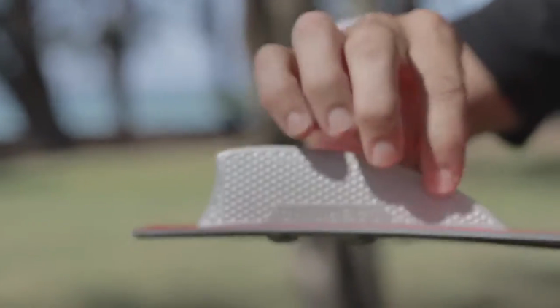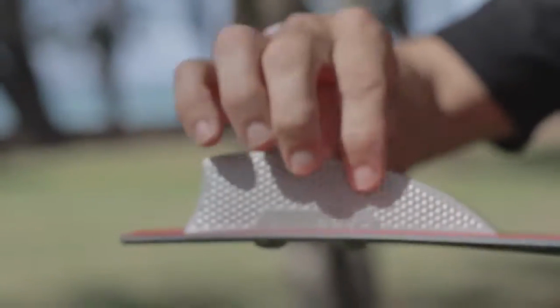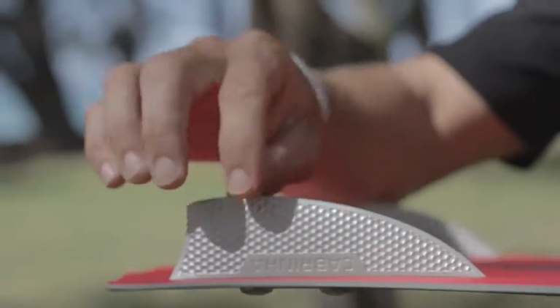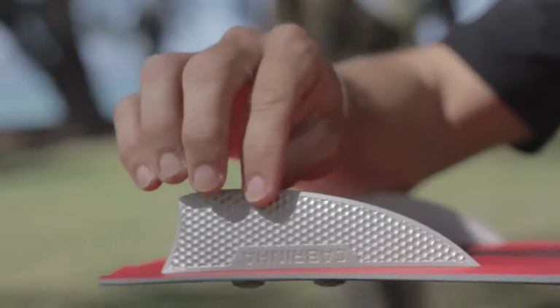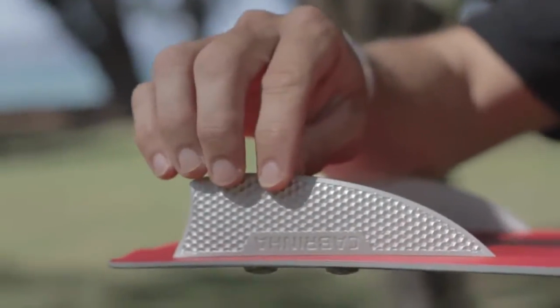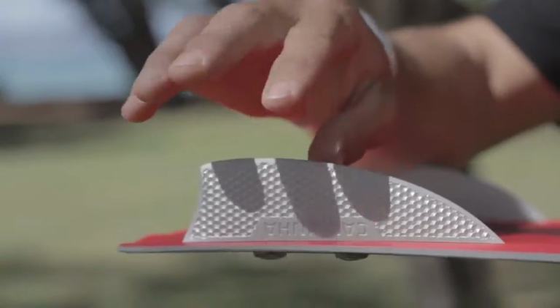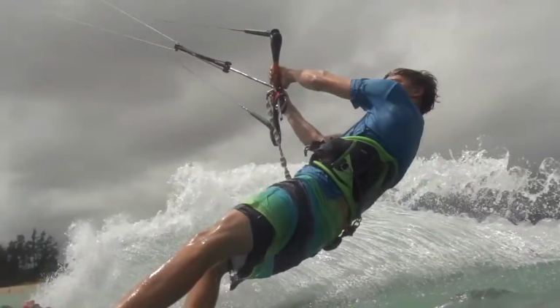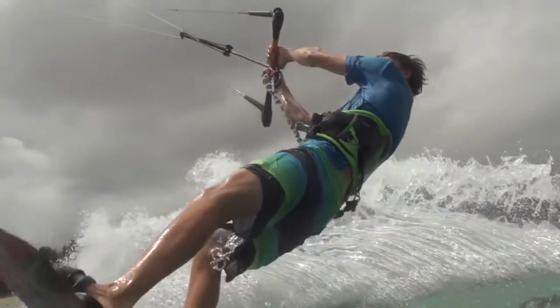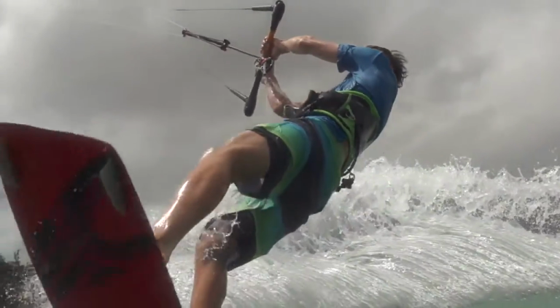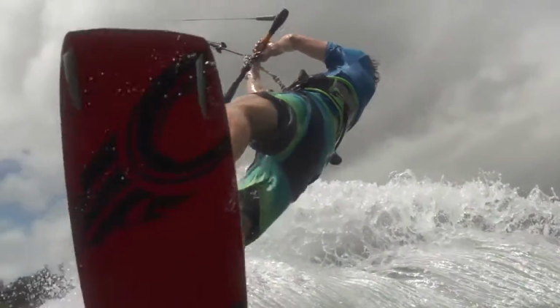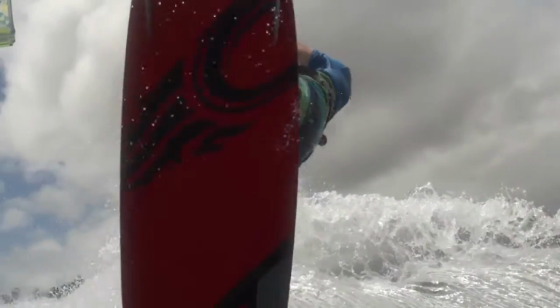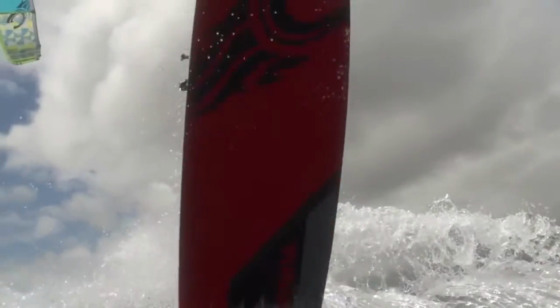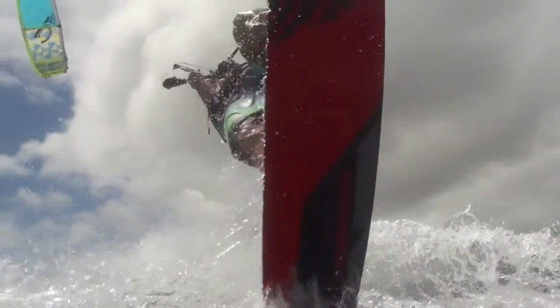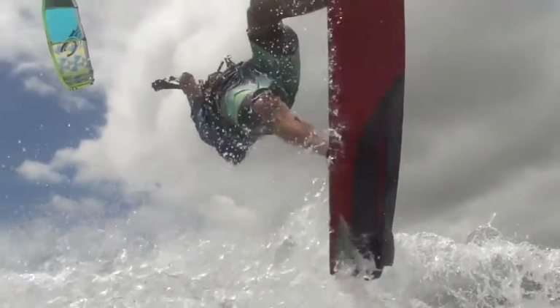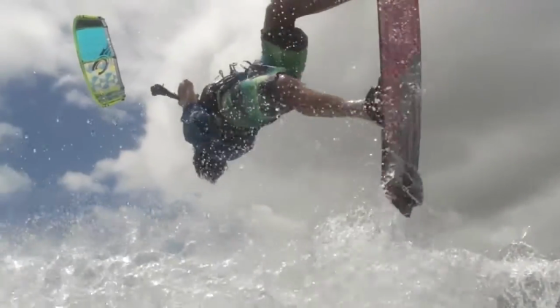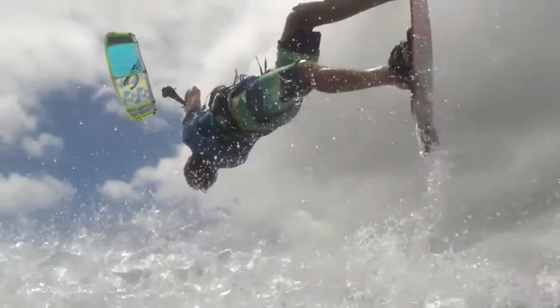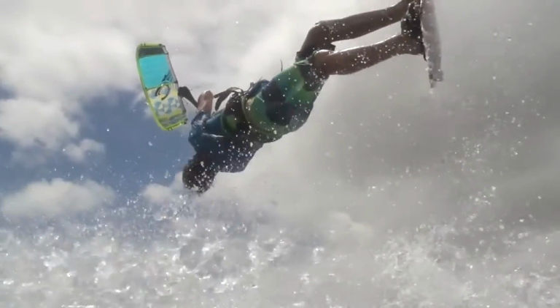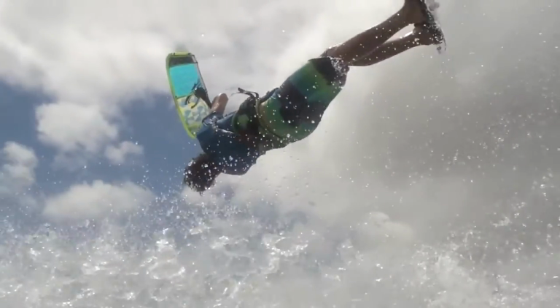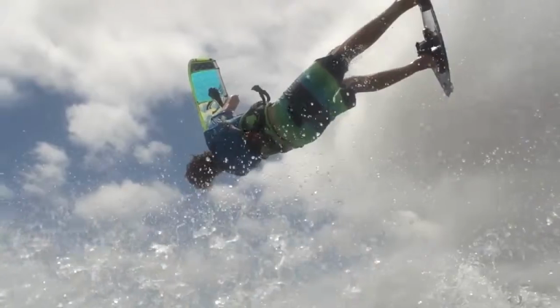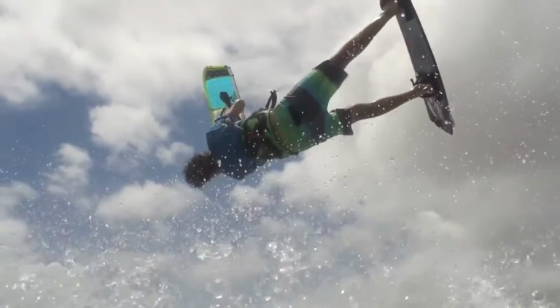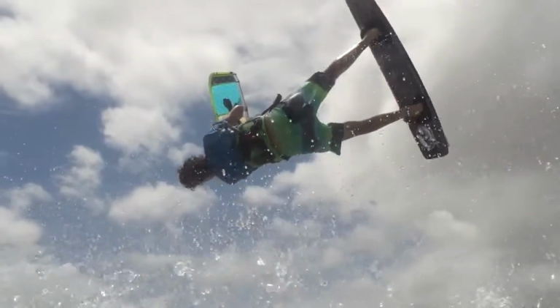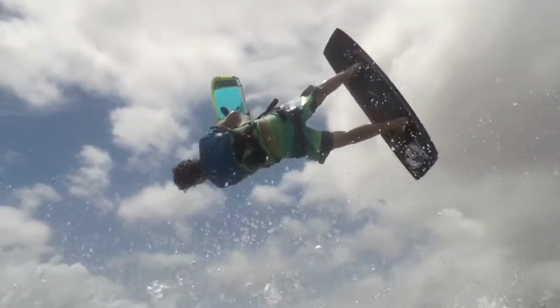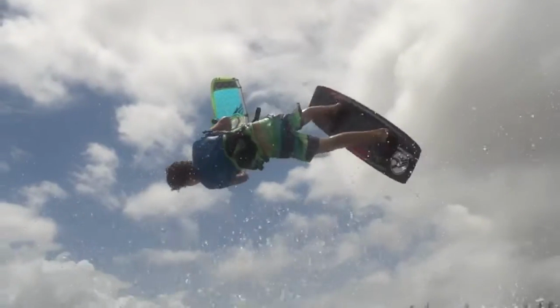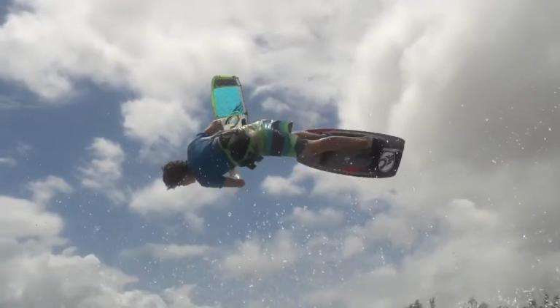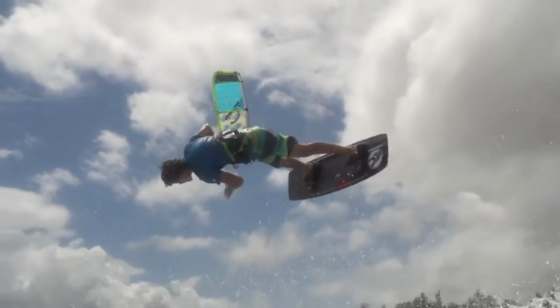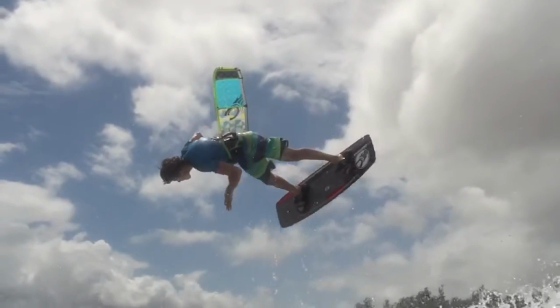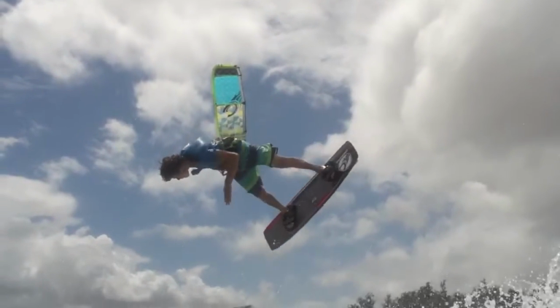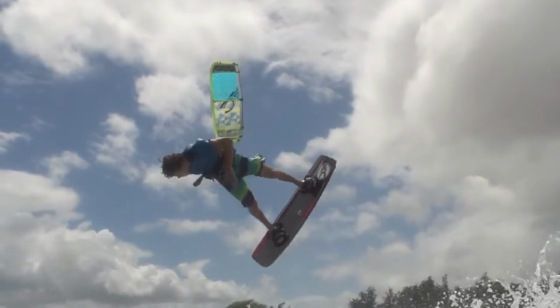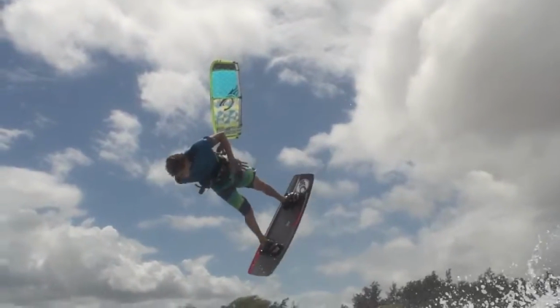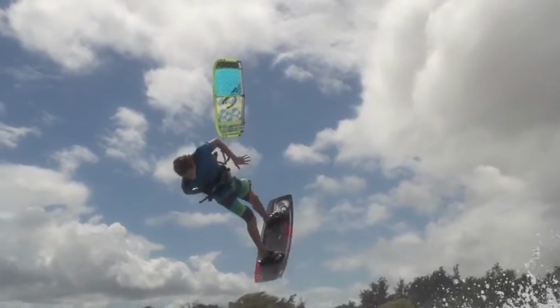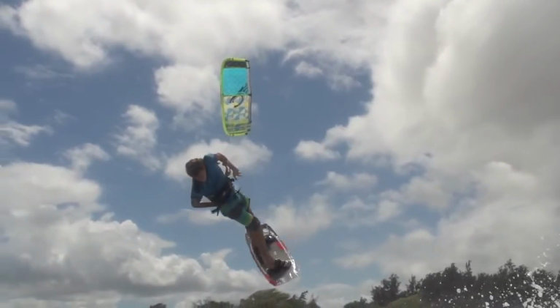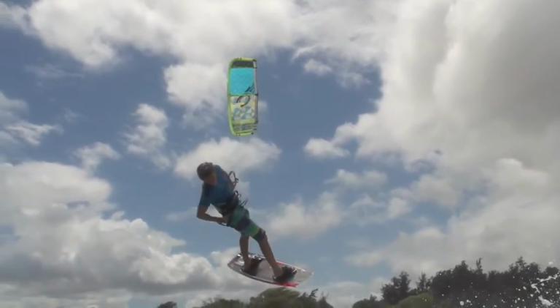This enhances the laminar flow across the fin and greatly reduces drag. You'll find with the Hexflow fins the board gets up on the plane a little bit easier and the tail is a little bit more lively than what you would have experienced in the past.